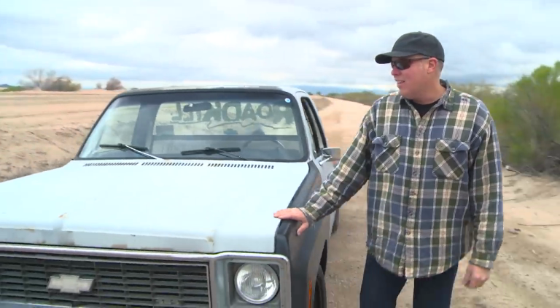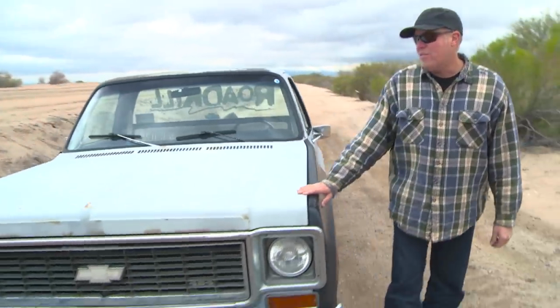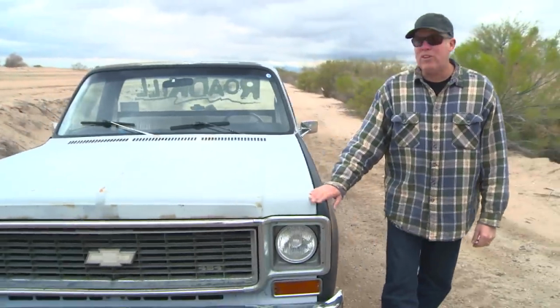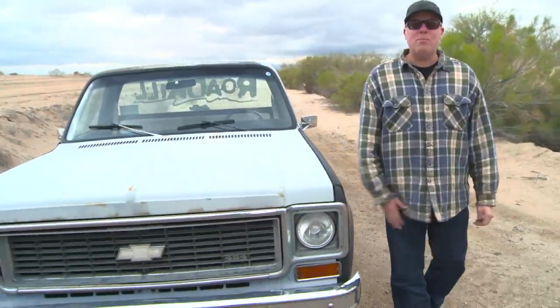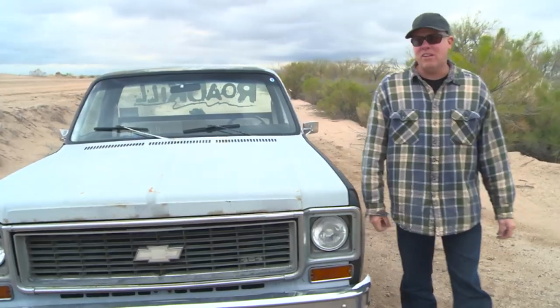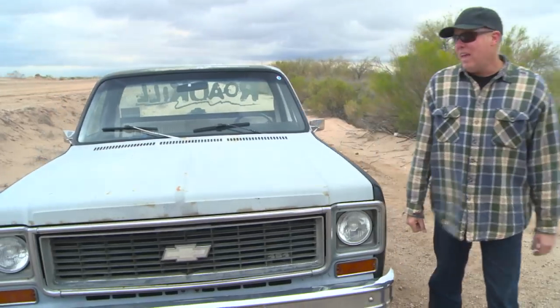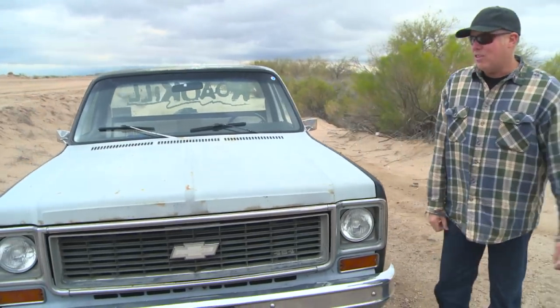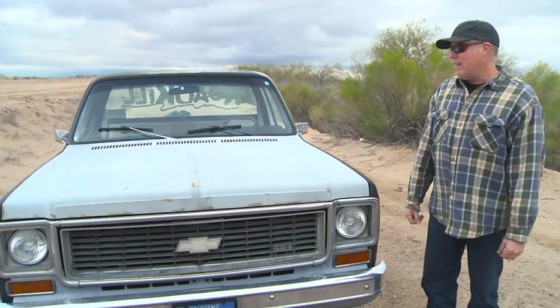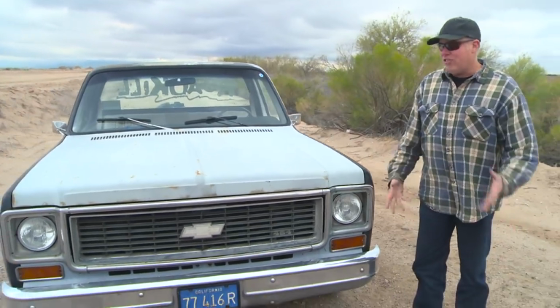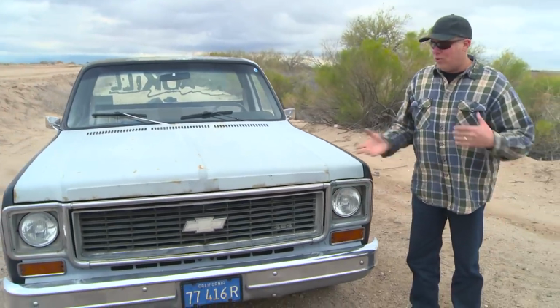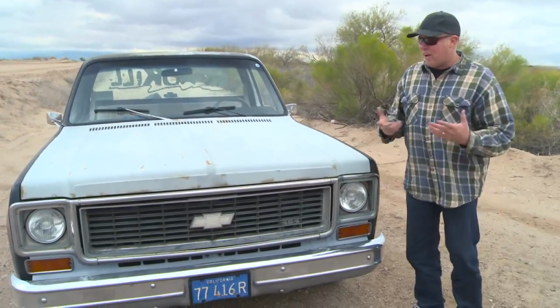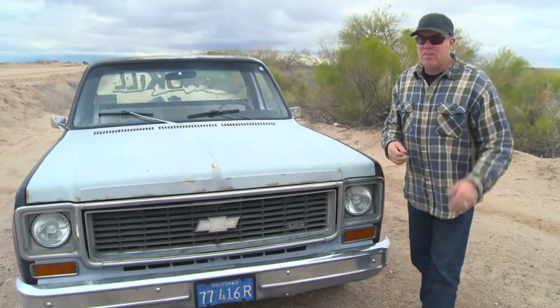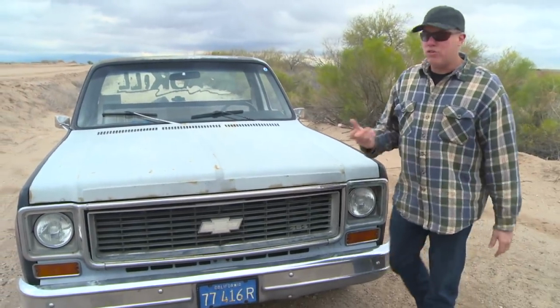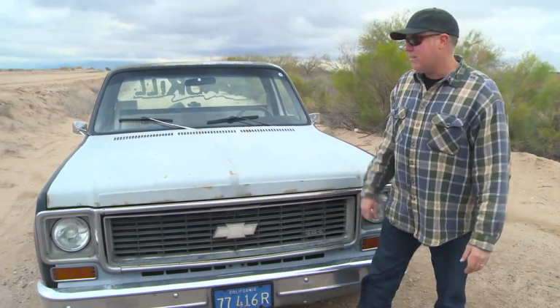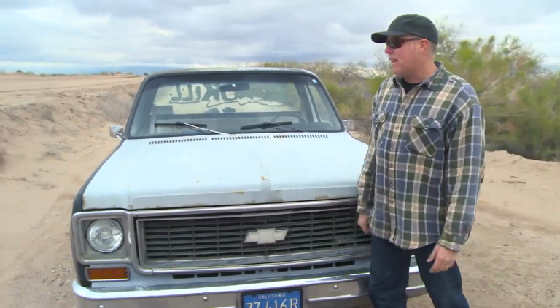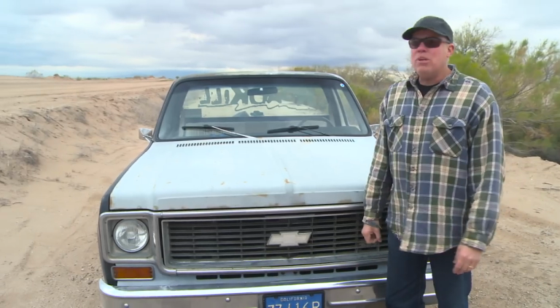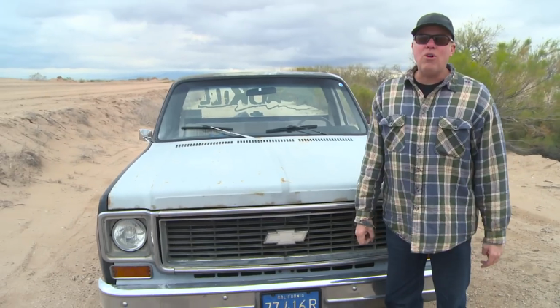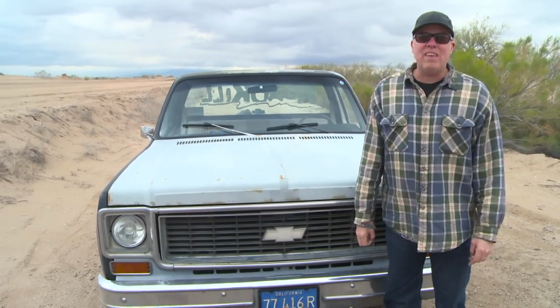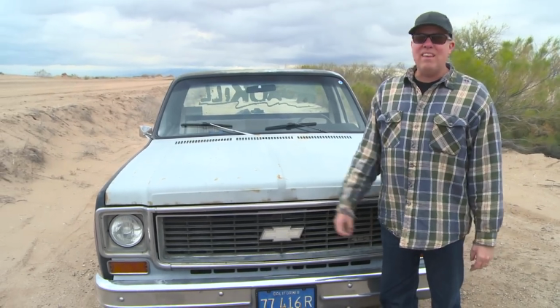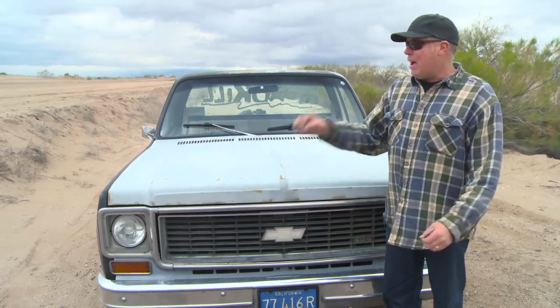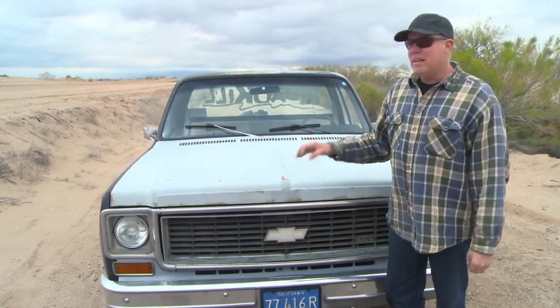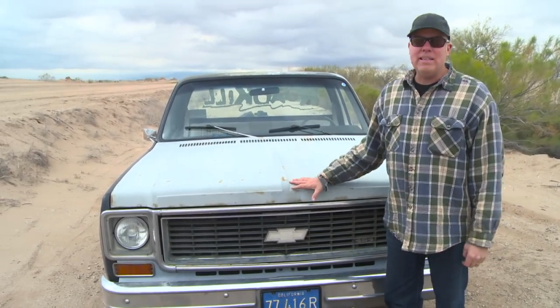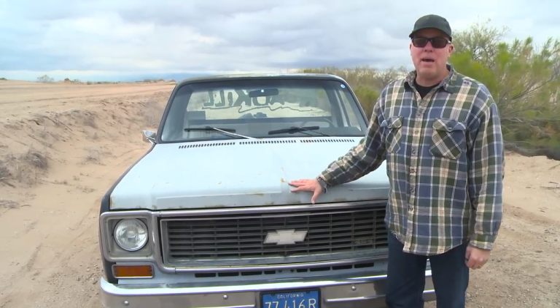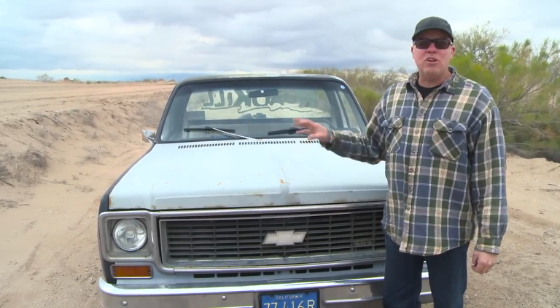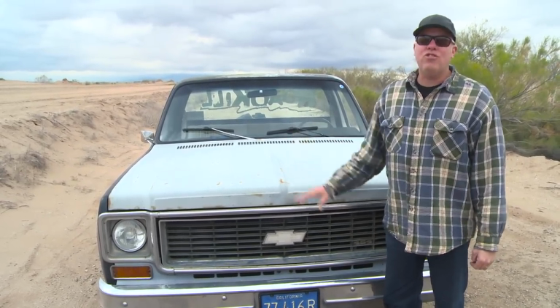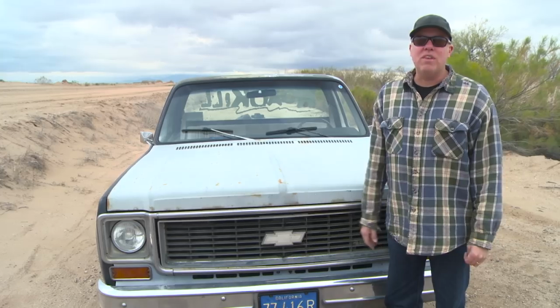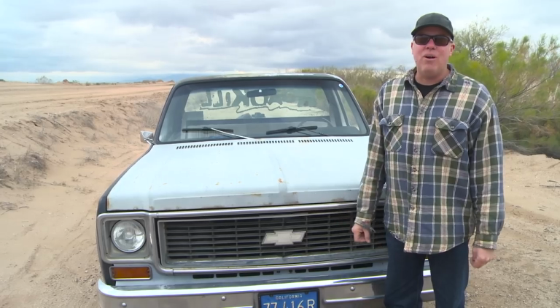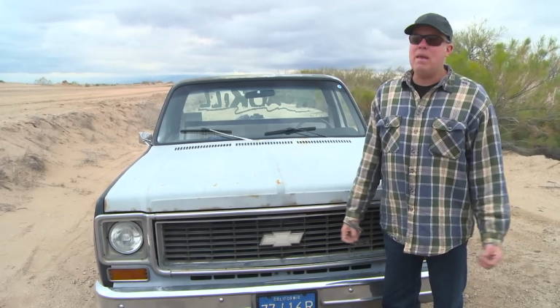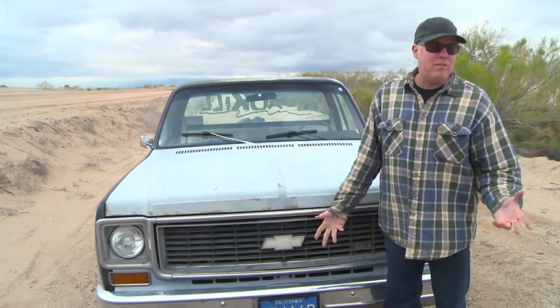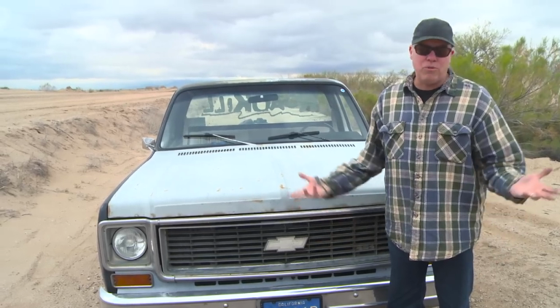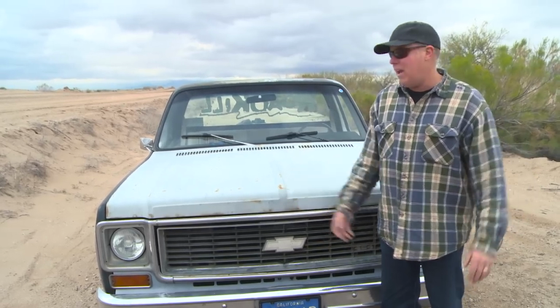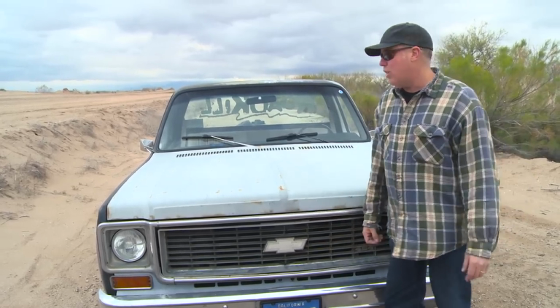This is one of our most asked-about vehicles, and it's been in a lot of shows and extras and social media and stuff like that. But you don't always get to see every little nitty-gritty detail about it, so I'm going to try and show you some things now that maybe you haven't seen before.